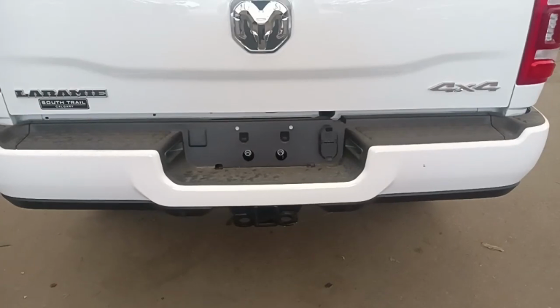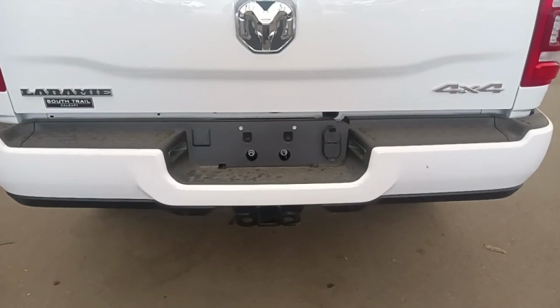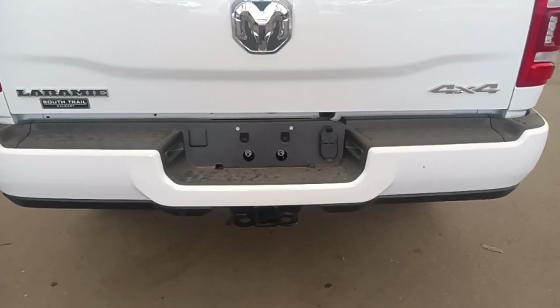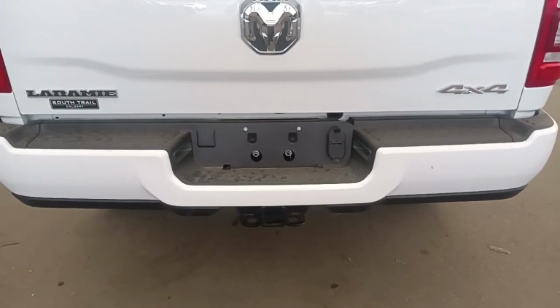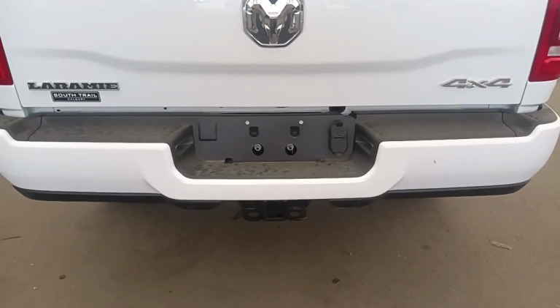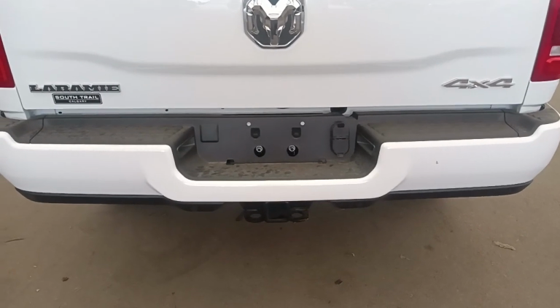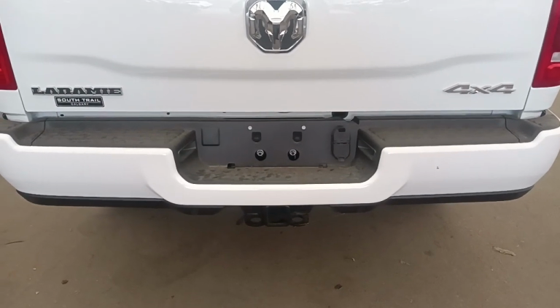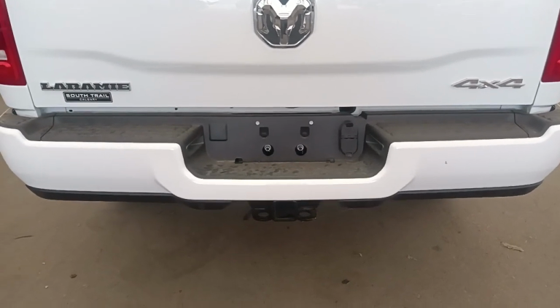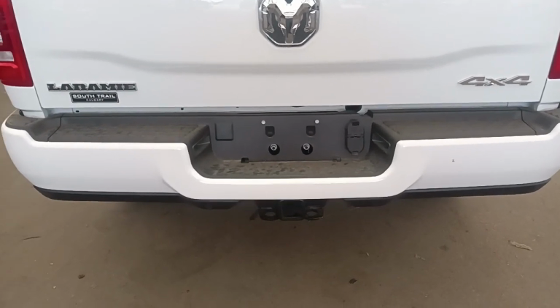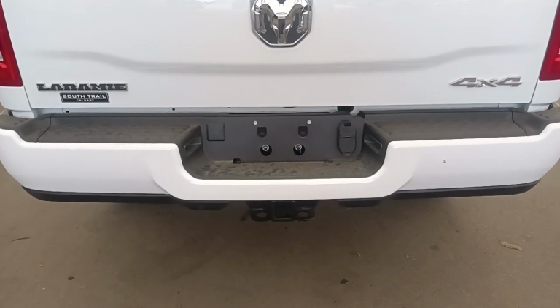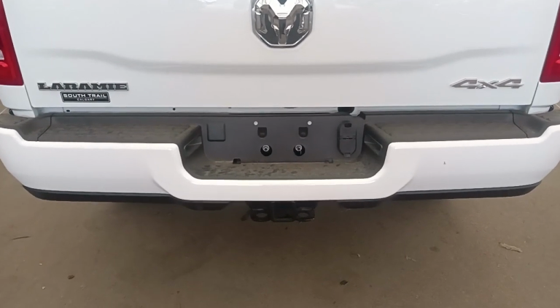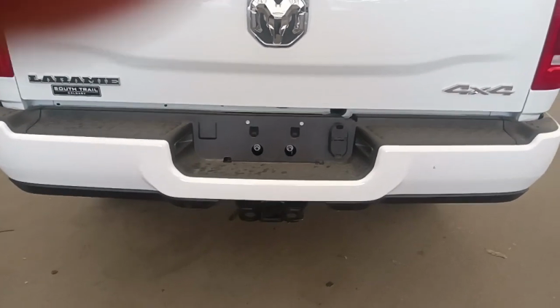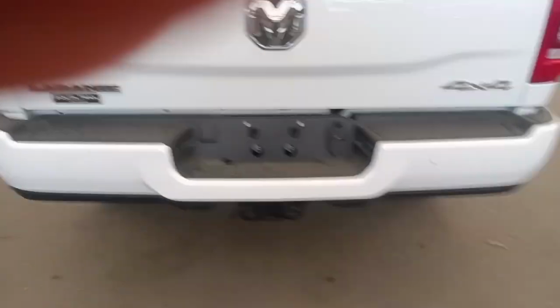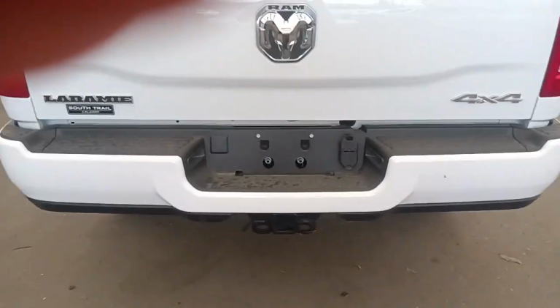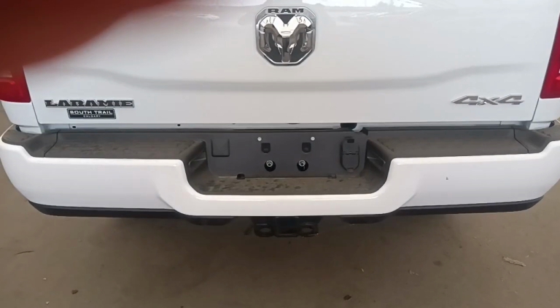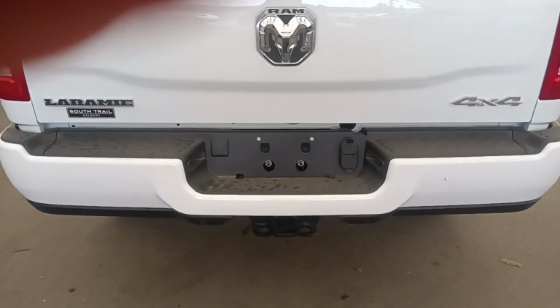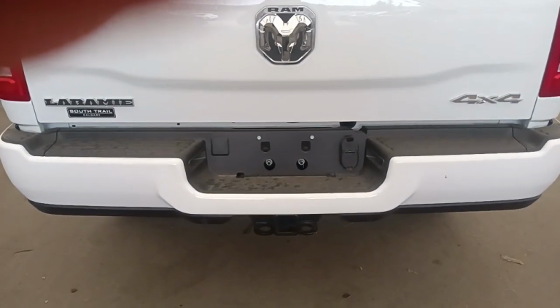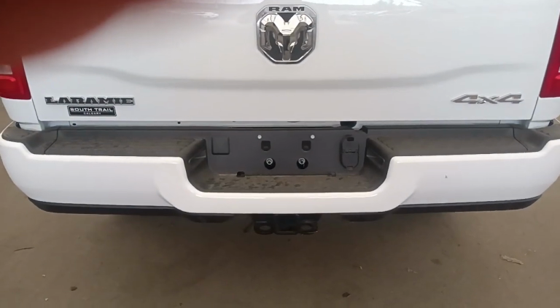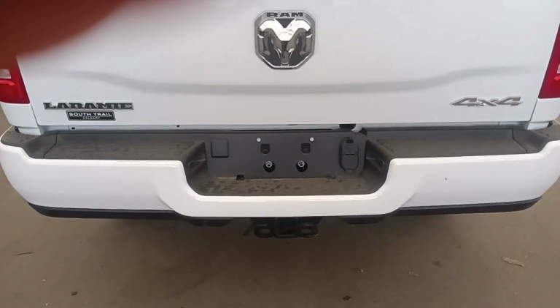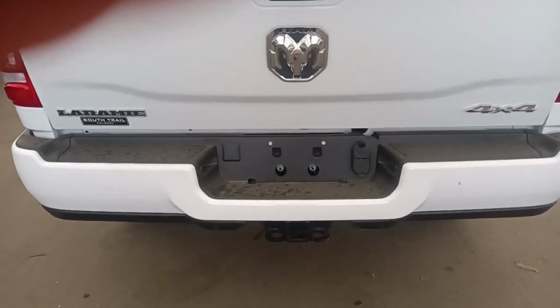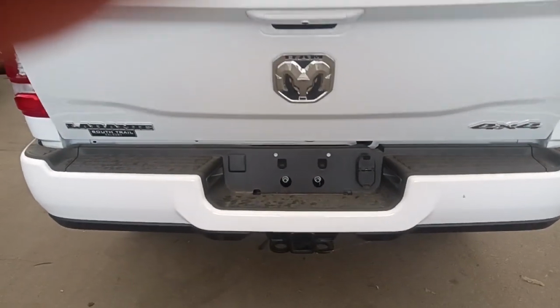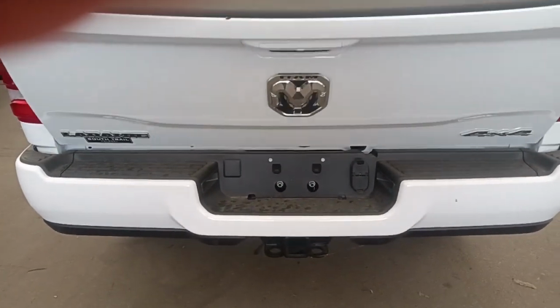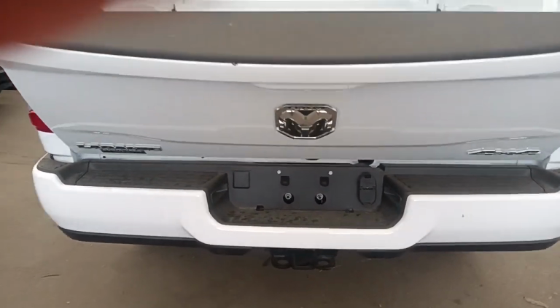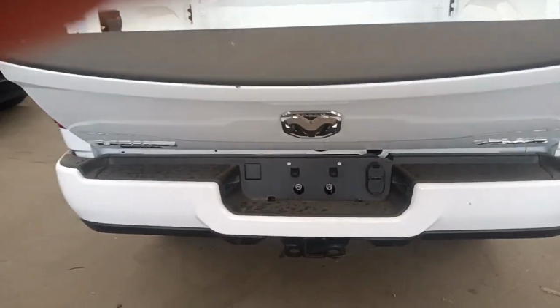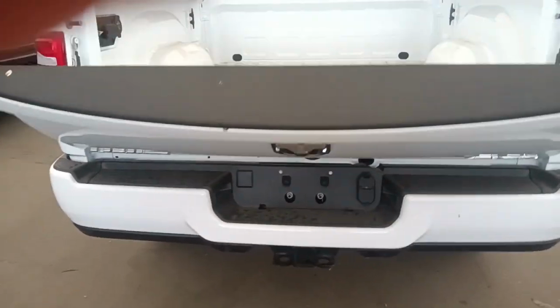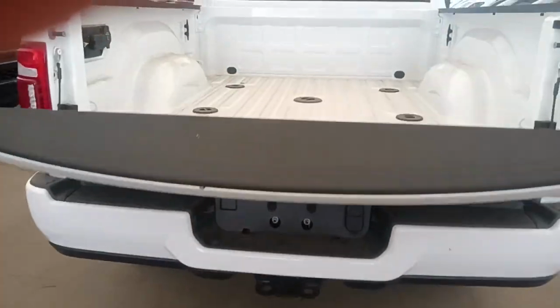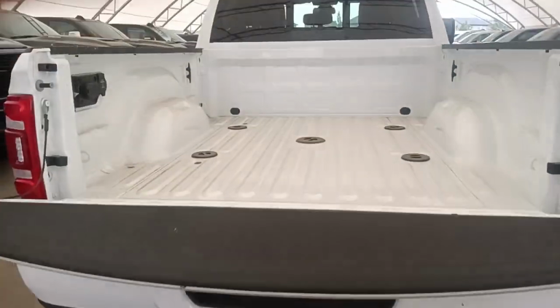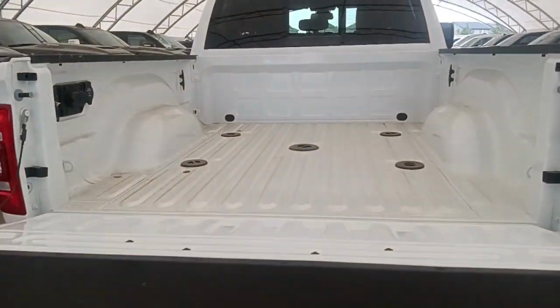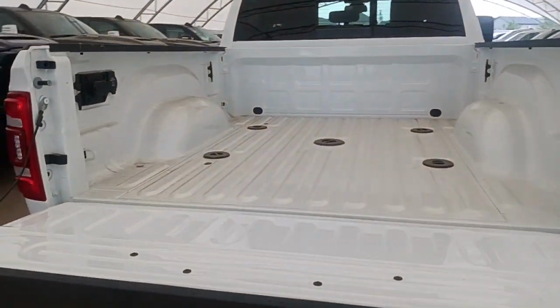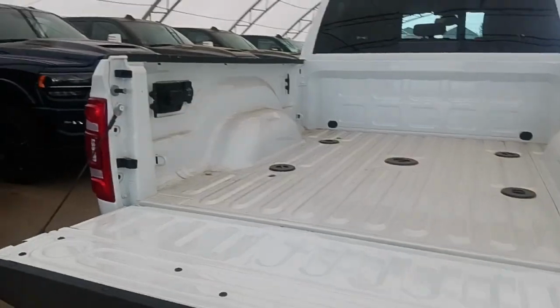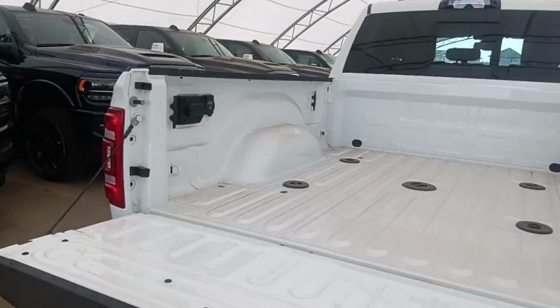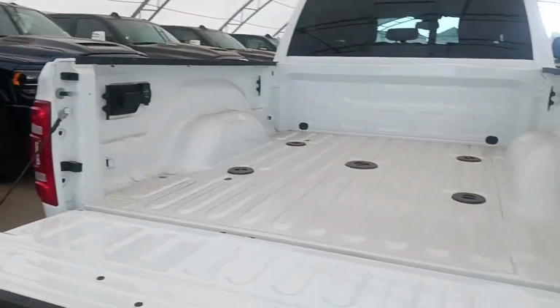Moving to the back, it does have our class 4 hitch receiver, 4 and 7 pin wiring, automatic tailgate with fifth wheel prep group.